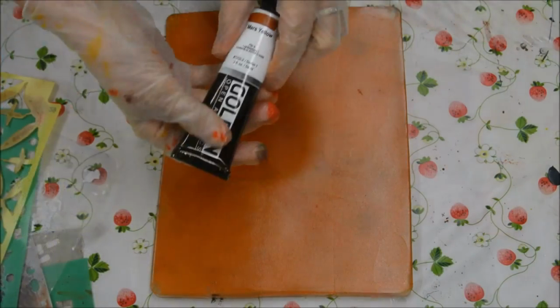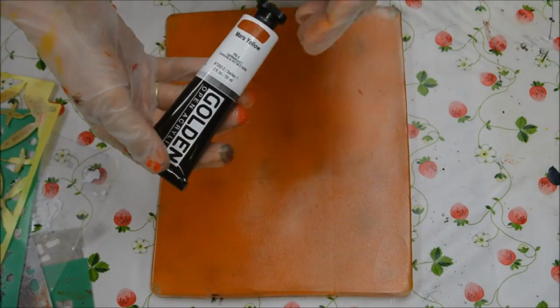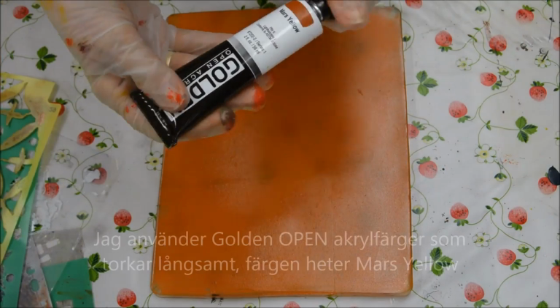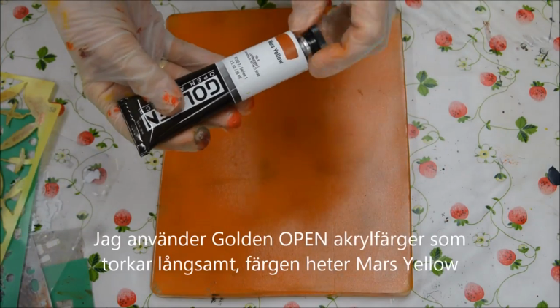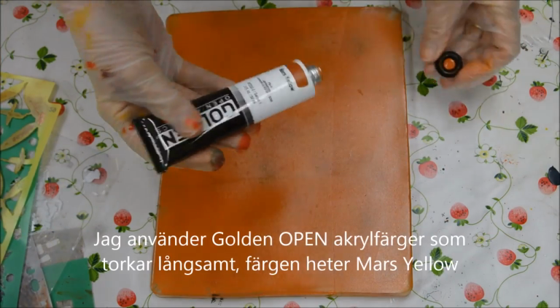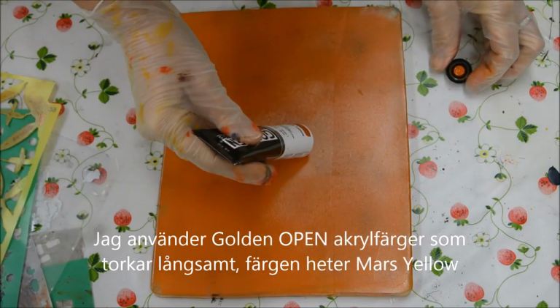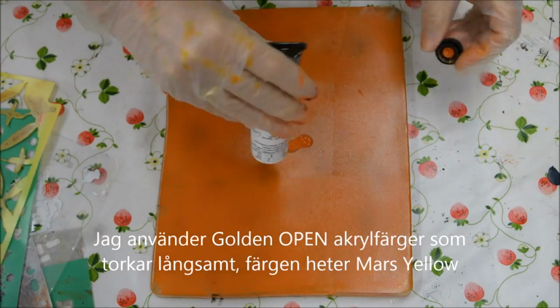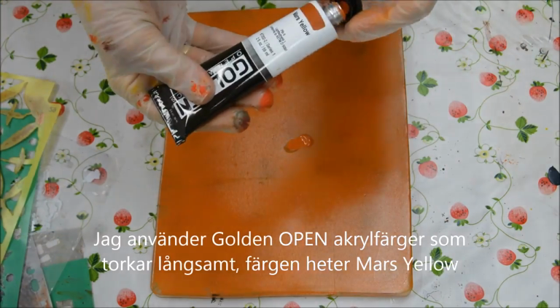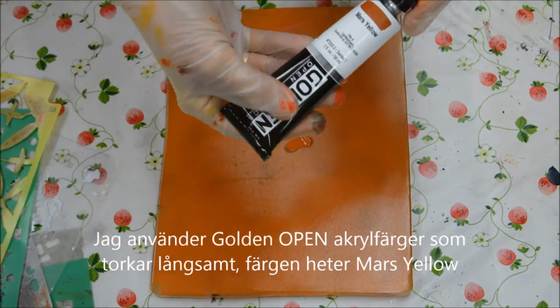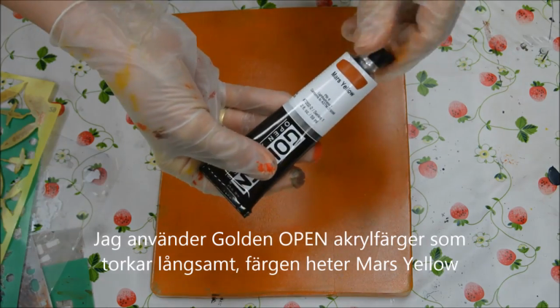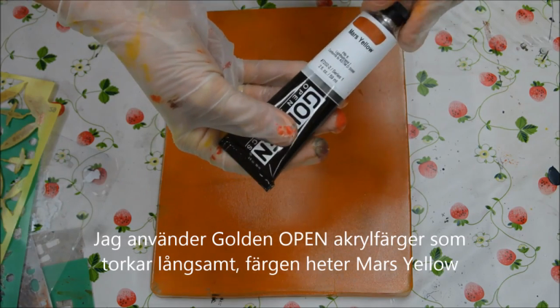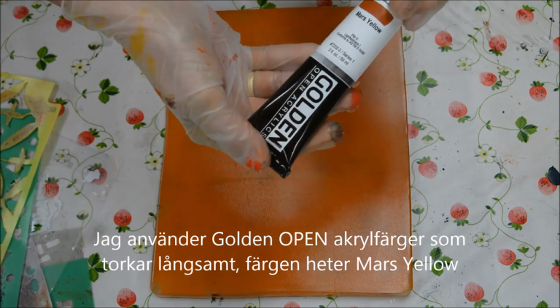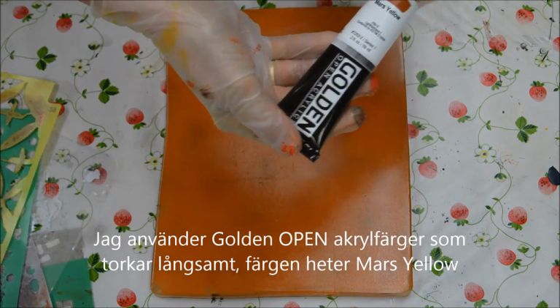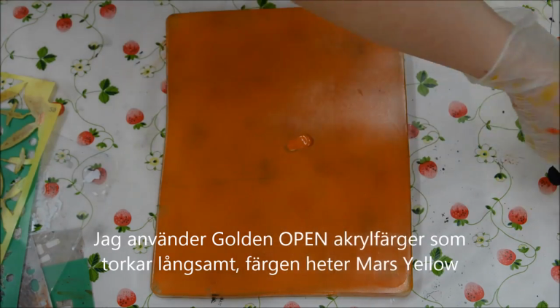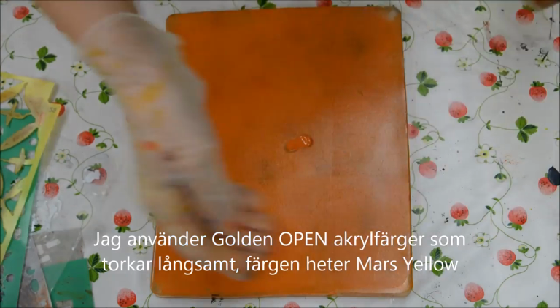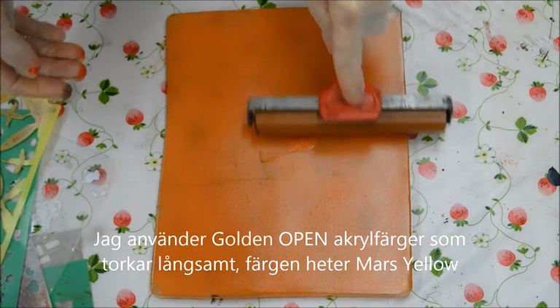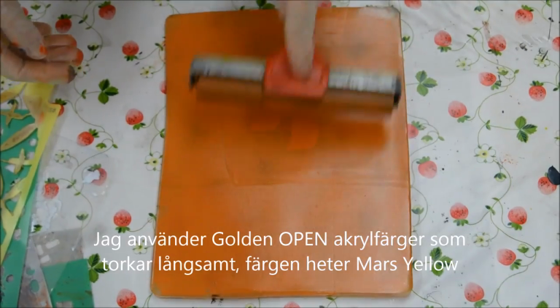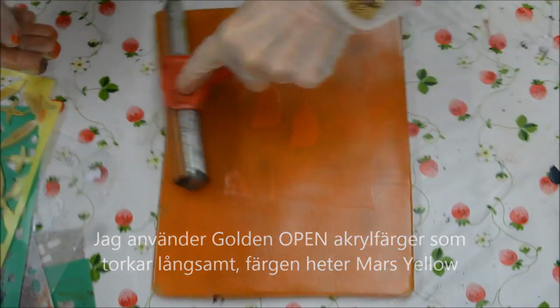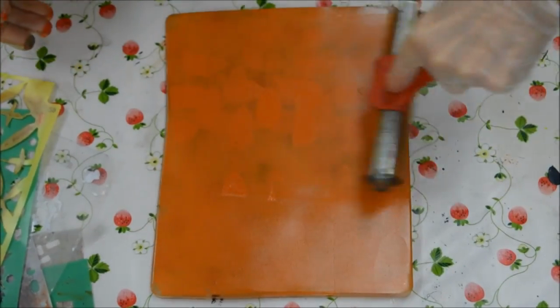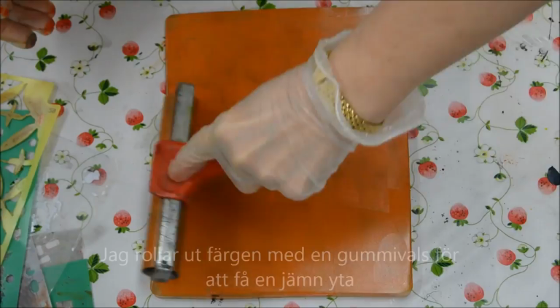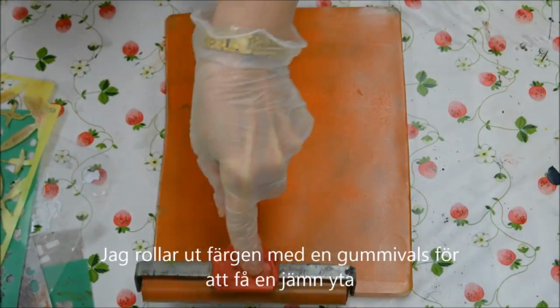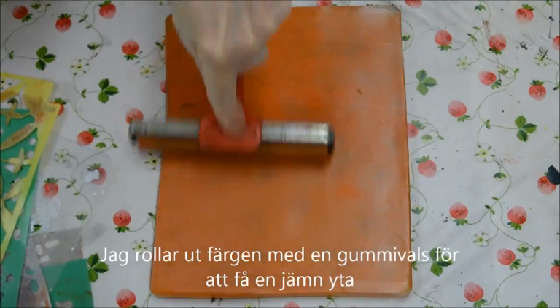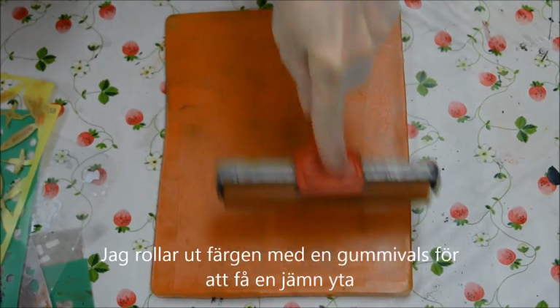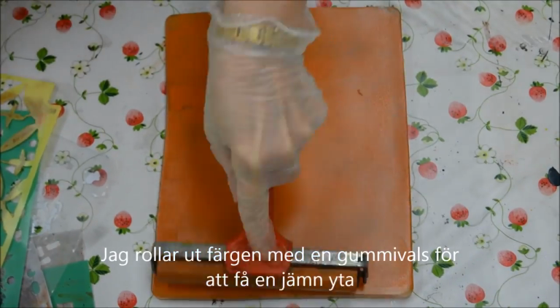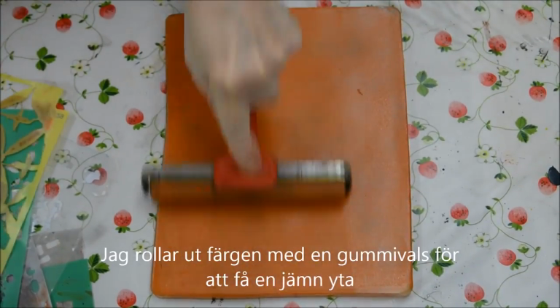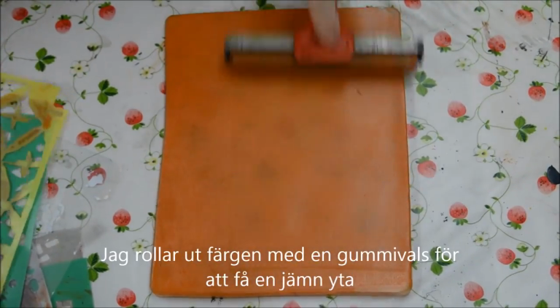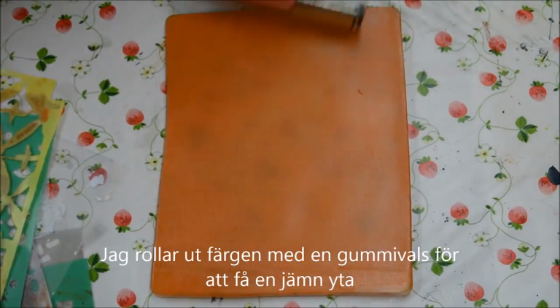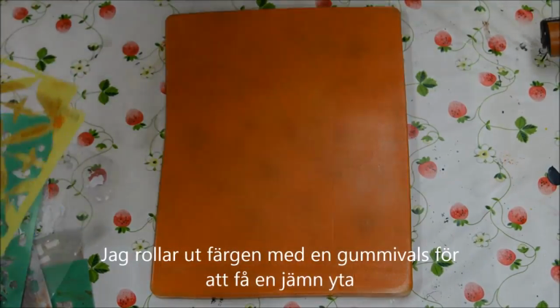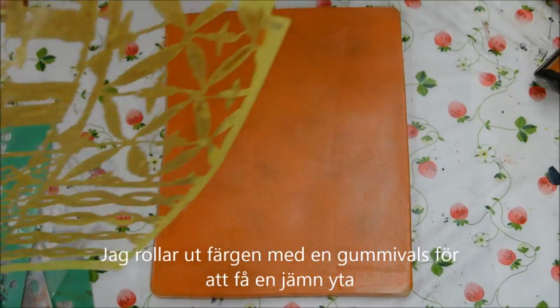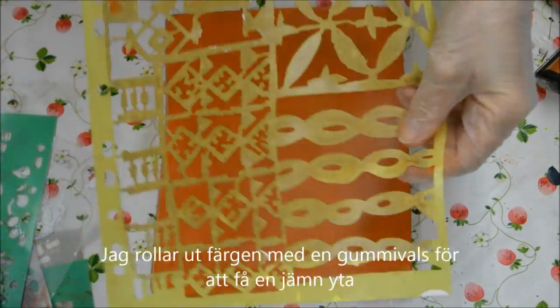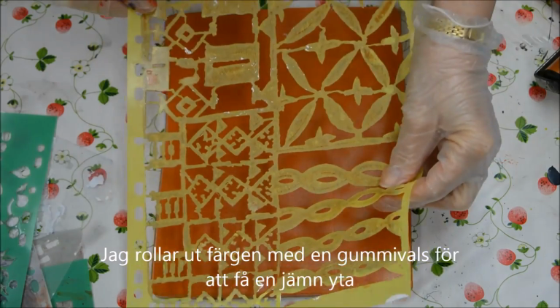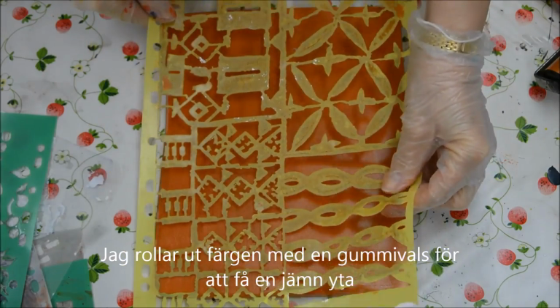I've started with some Golden Open paints, which don't dry as quickly. This one's called Mars Yellow. I've rolled it out with a brayer to get an even surface.